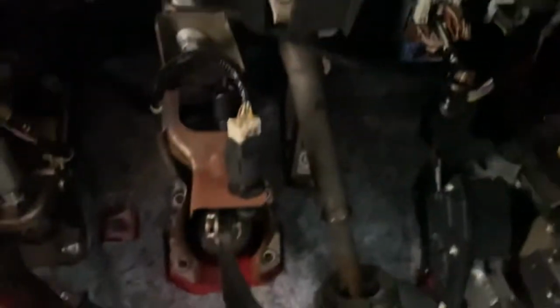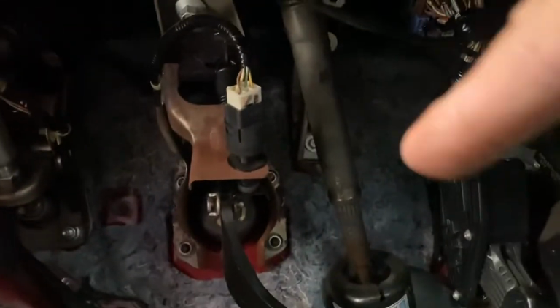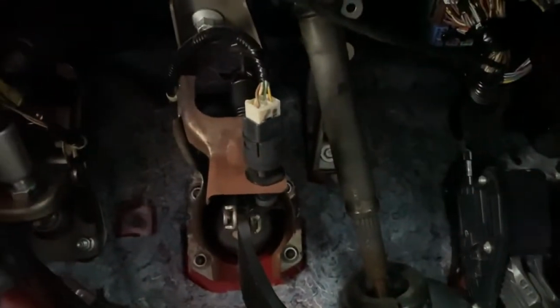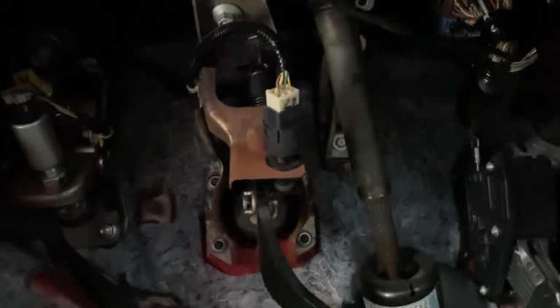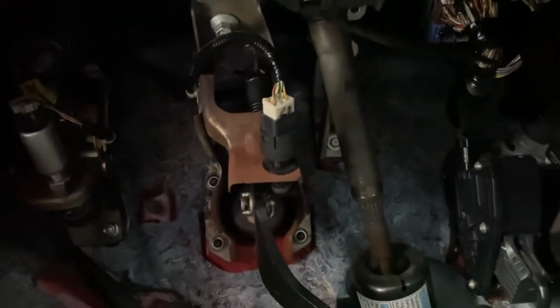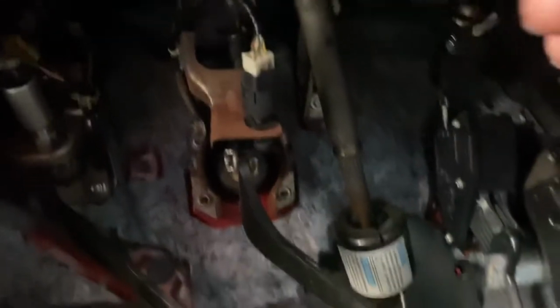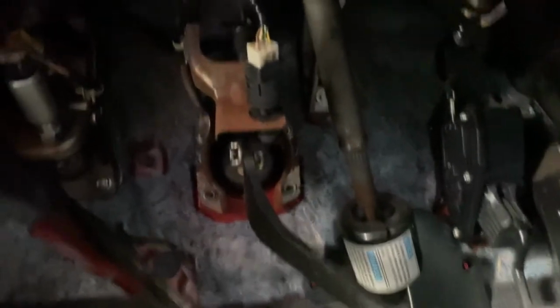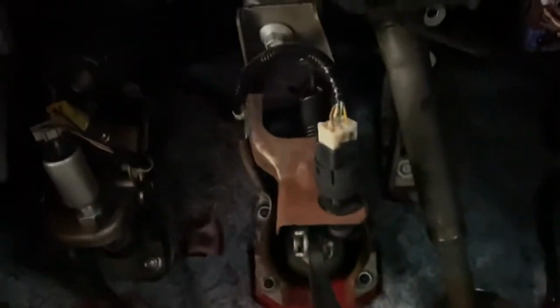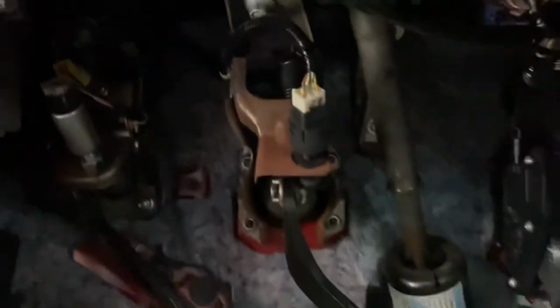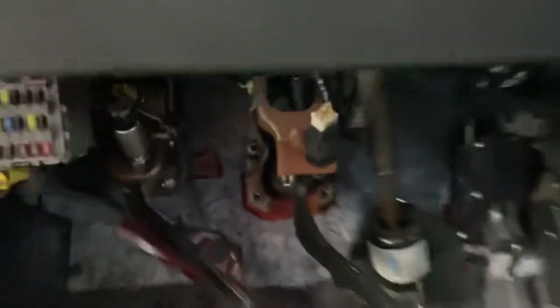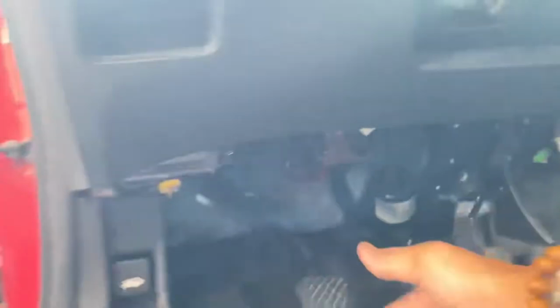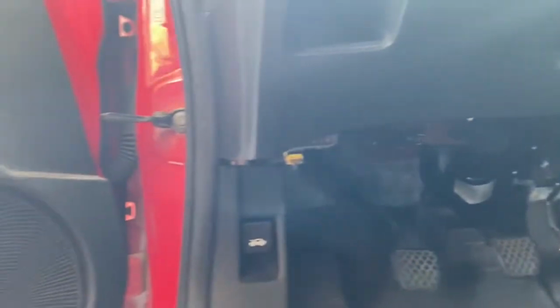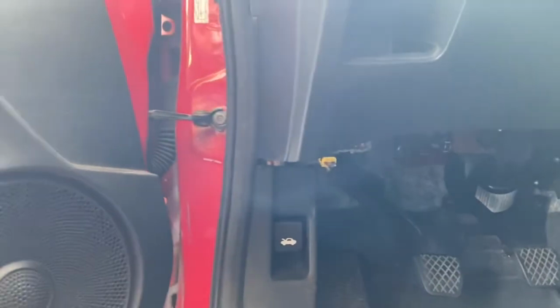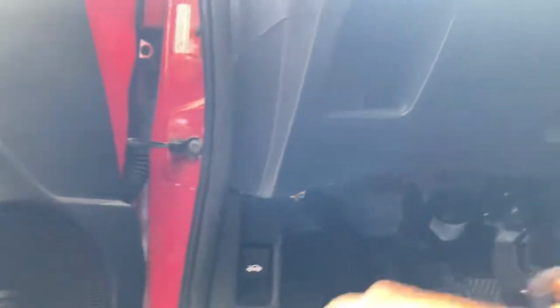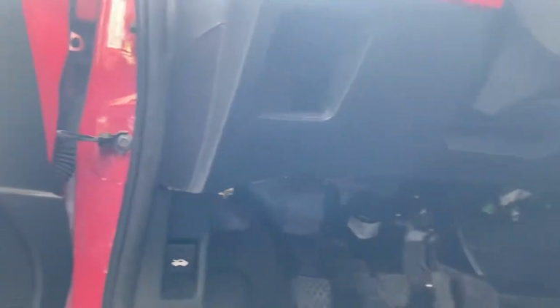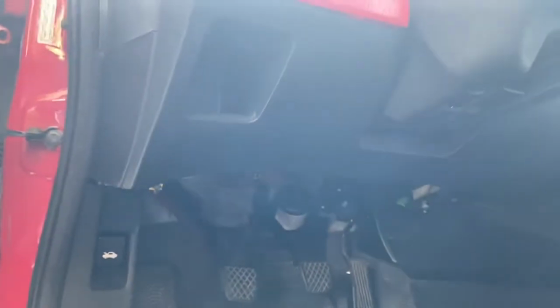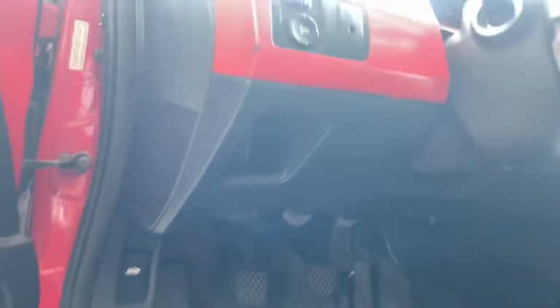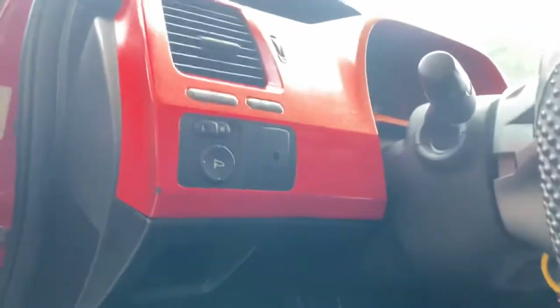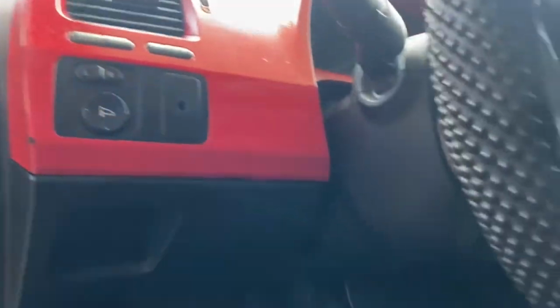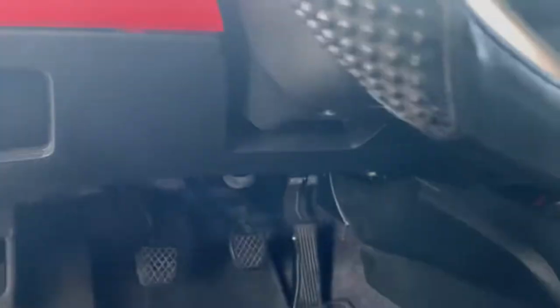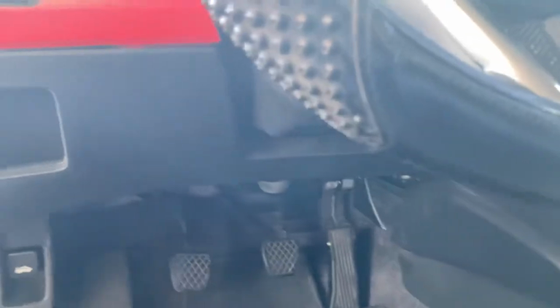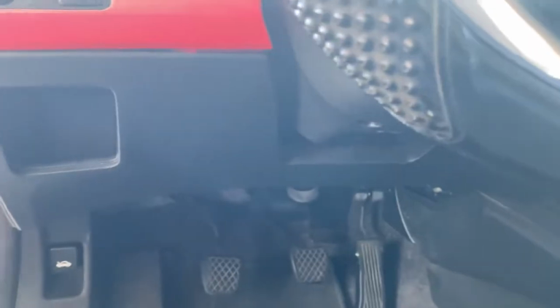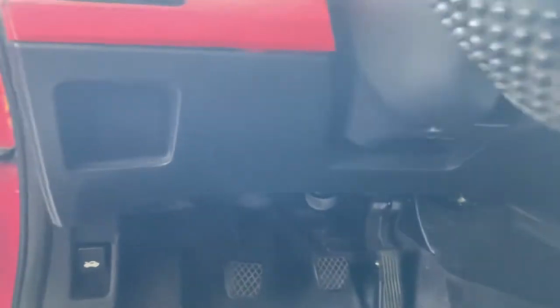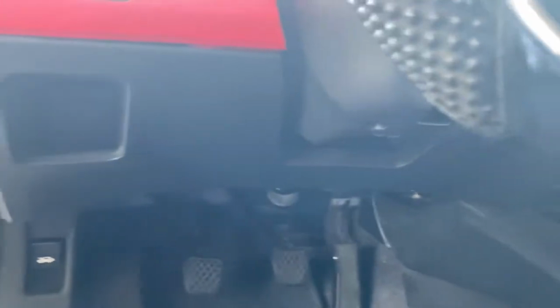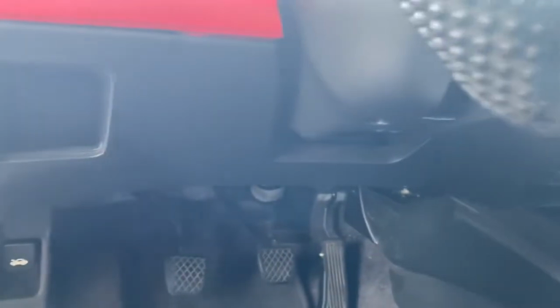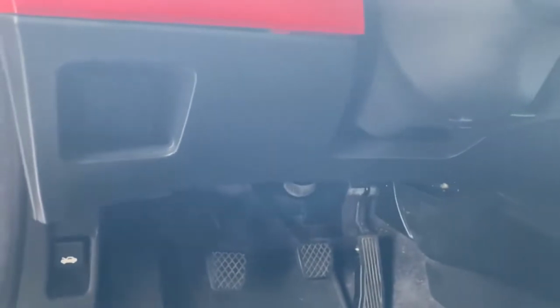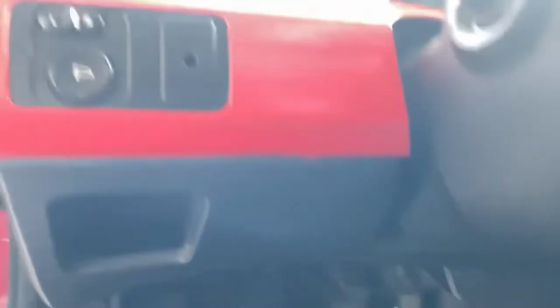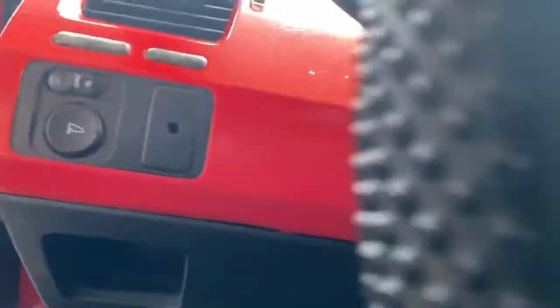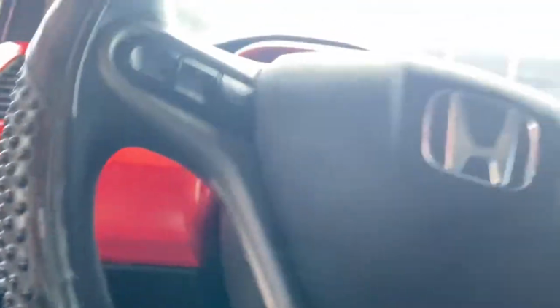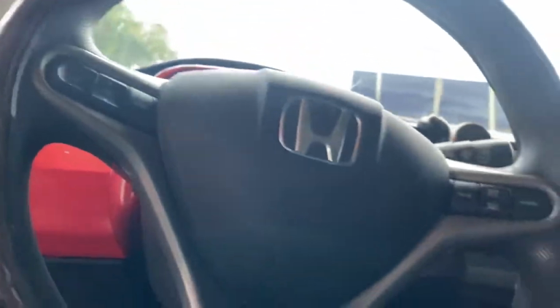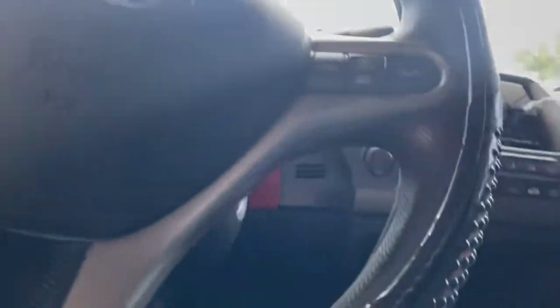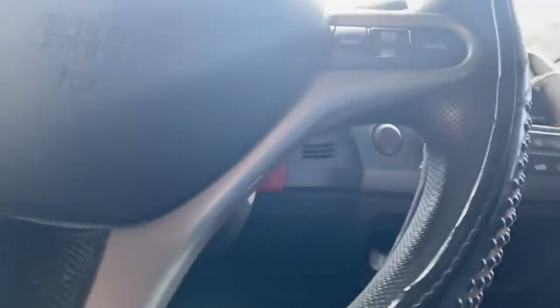In my case, the light was staying on because that thing wasn't pushed in all the way — that rubber piece is not pushing it all the way up. So yeah, that's how you replace the brake light switch and fix your brake light staying on.